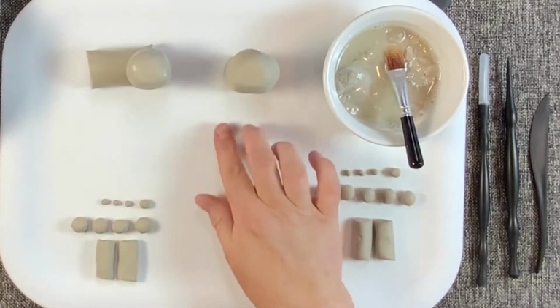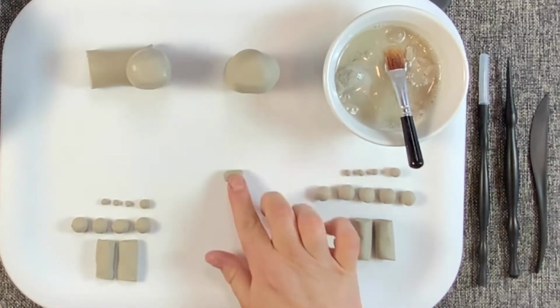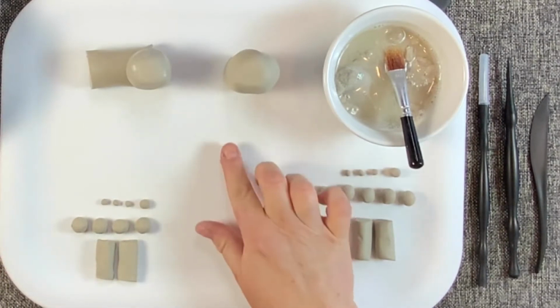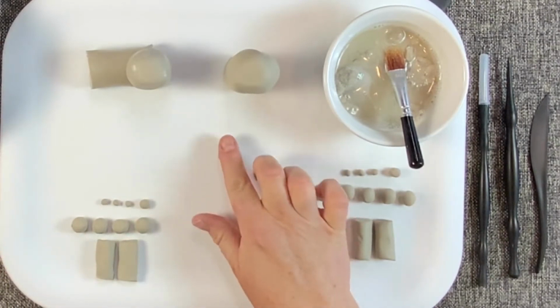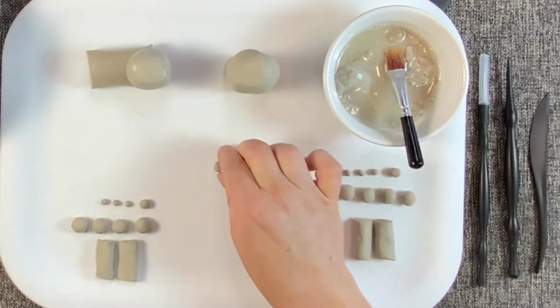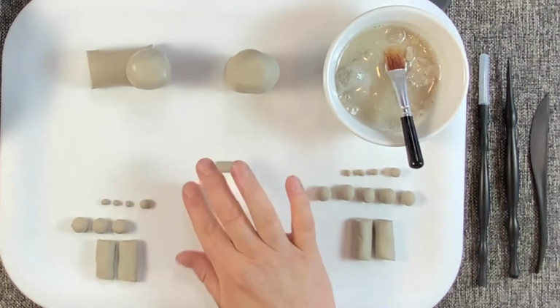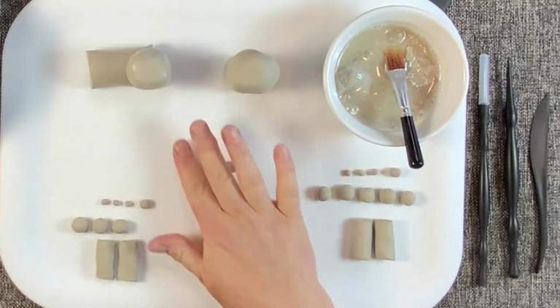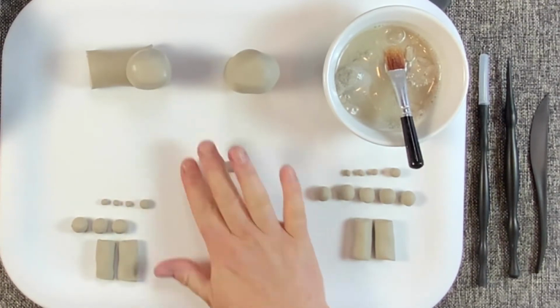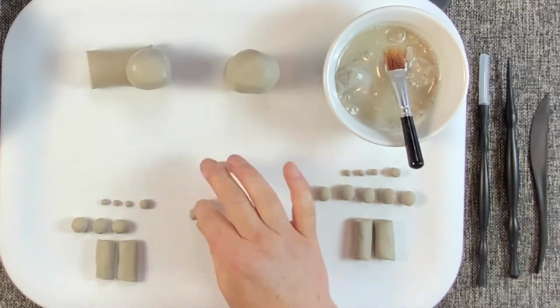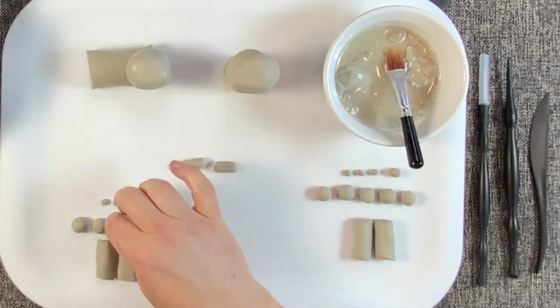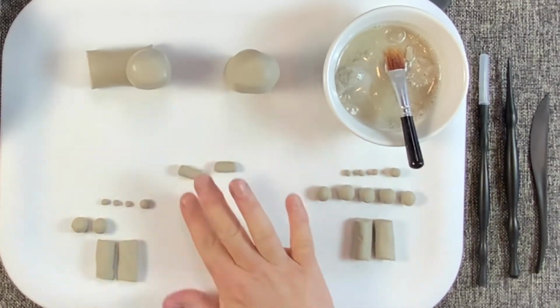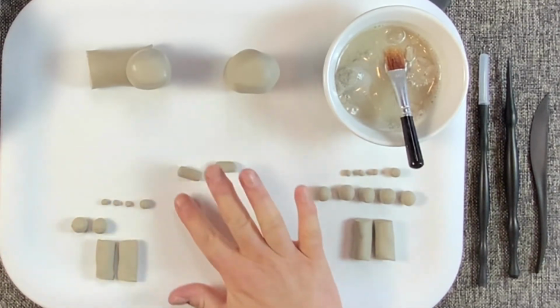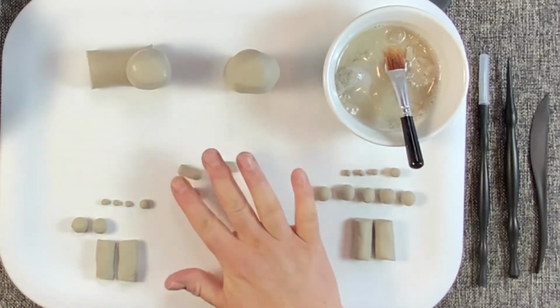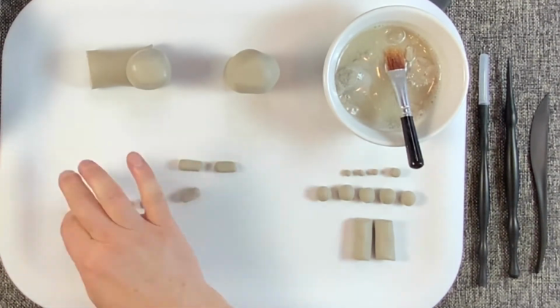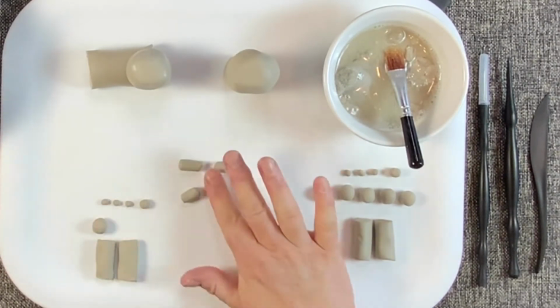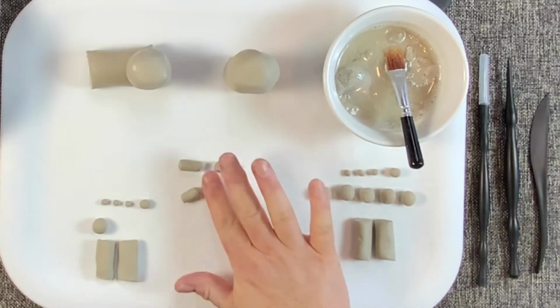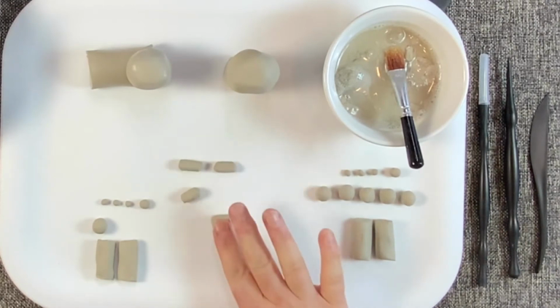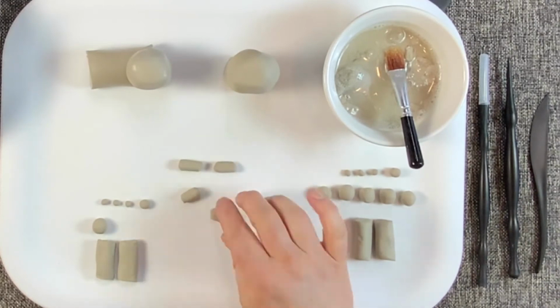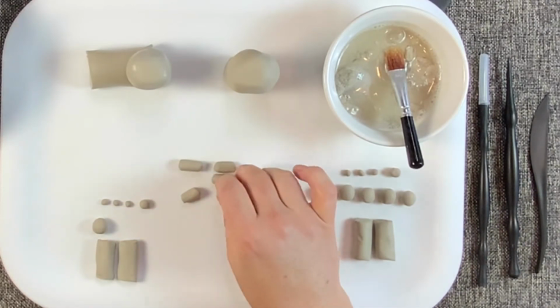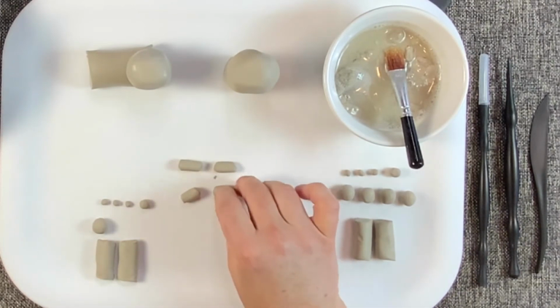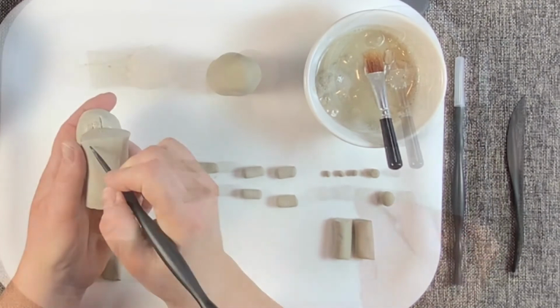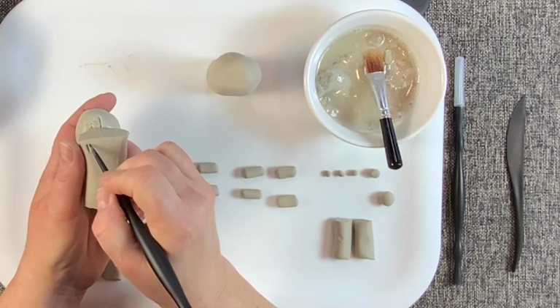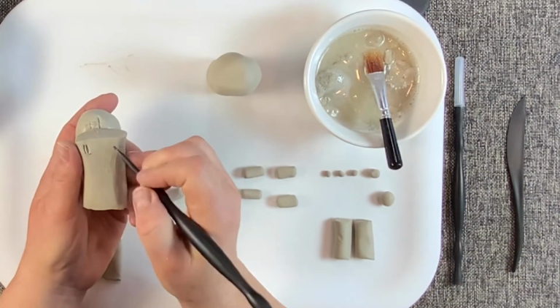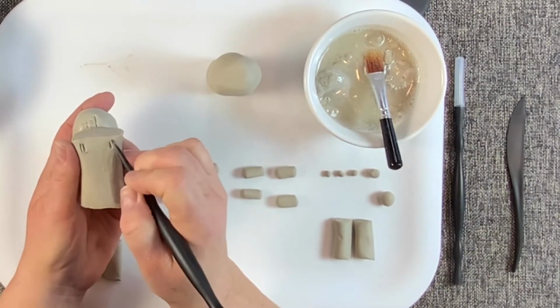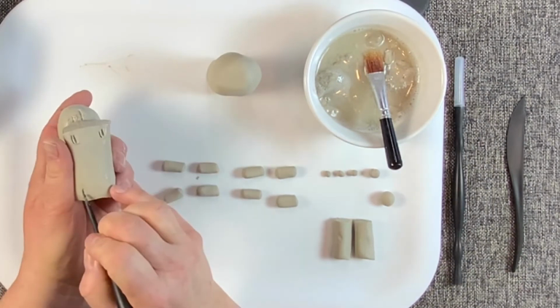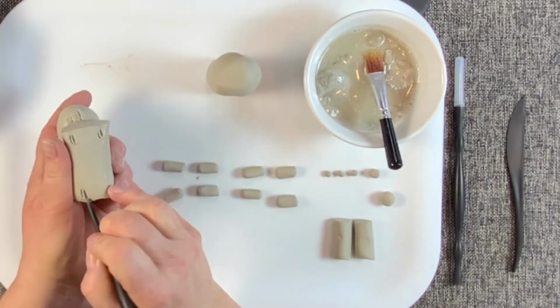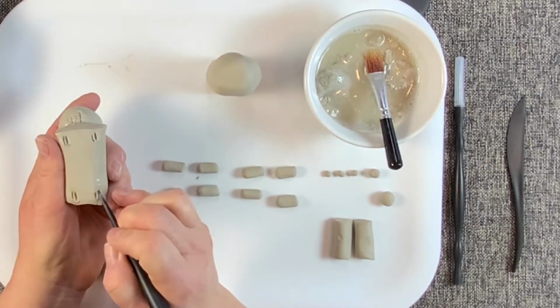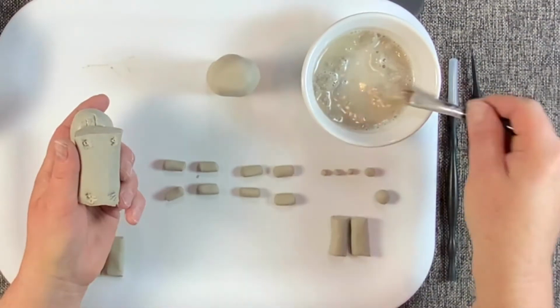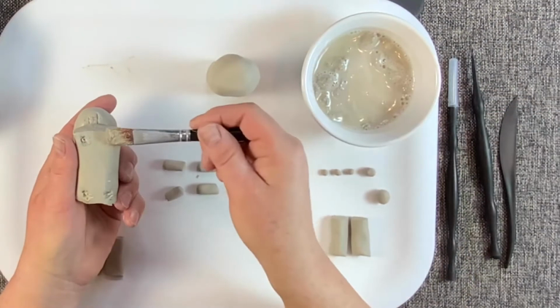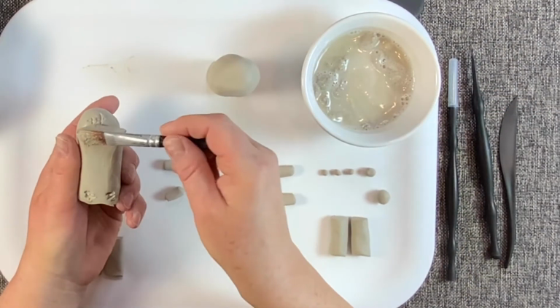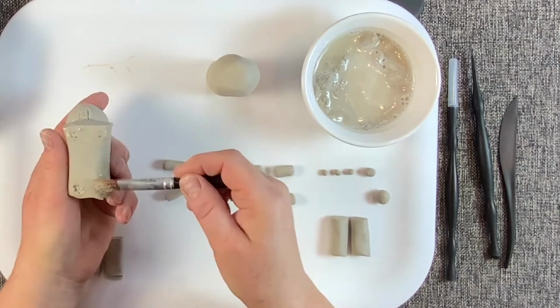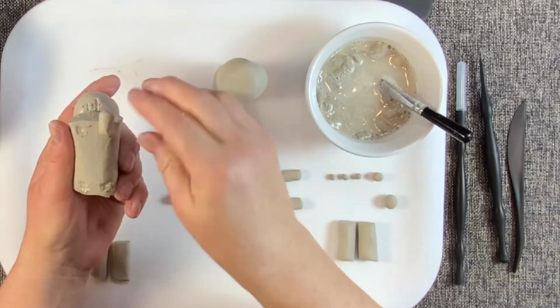Step three: the feet. Slightly roll four of the small spheres back and forth with your fingertips, then score and slip them onto the body.